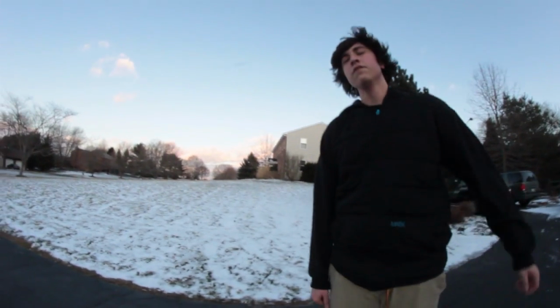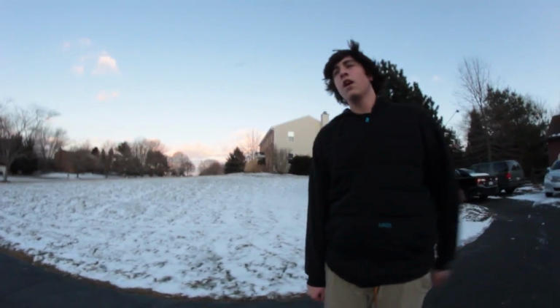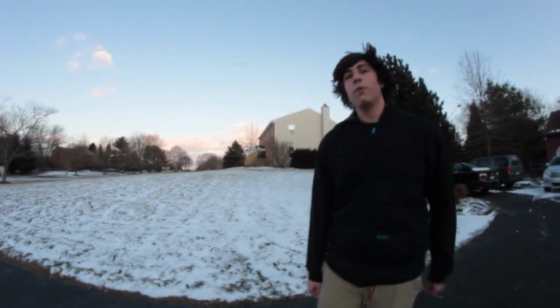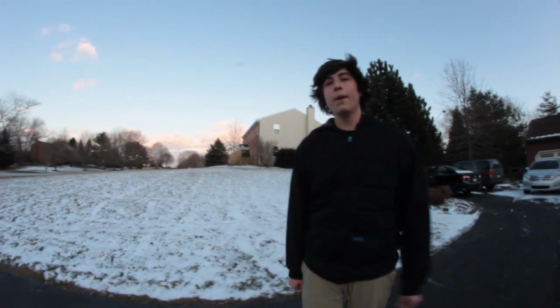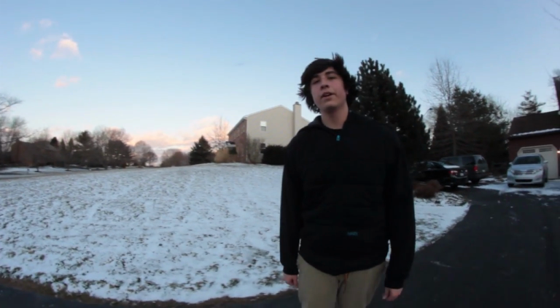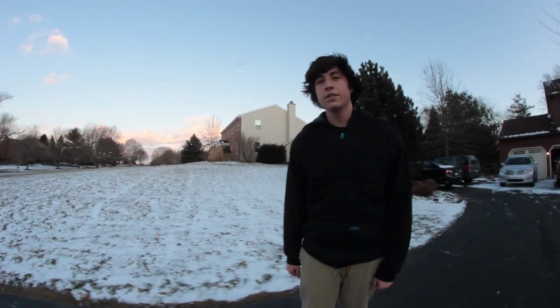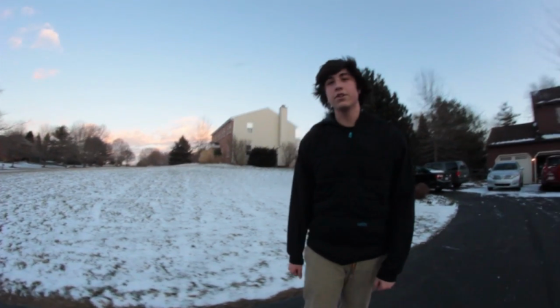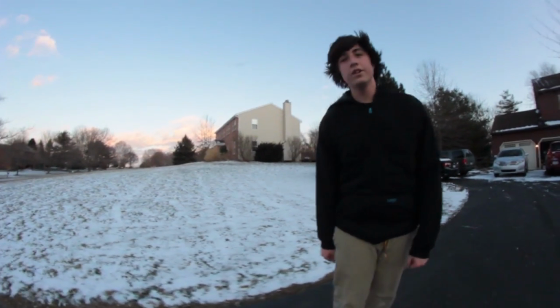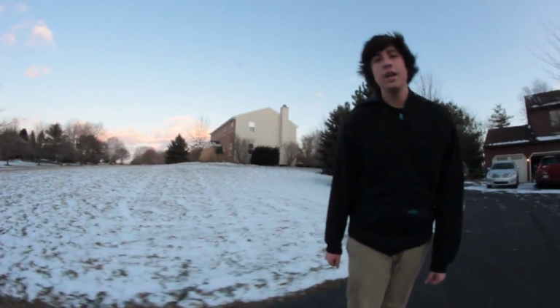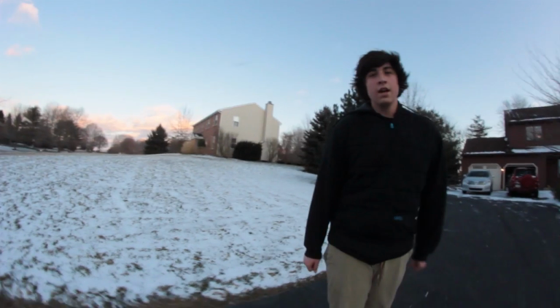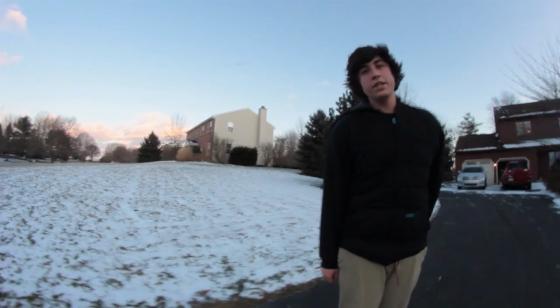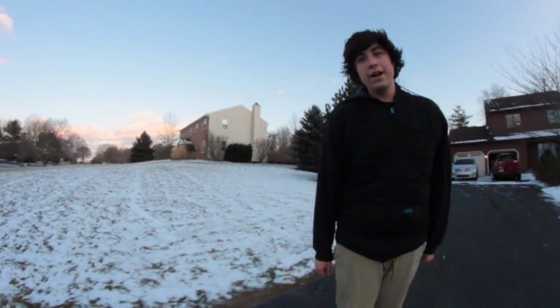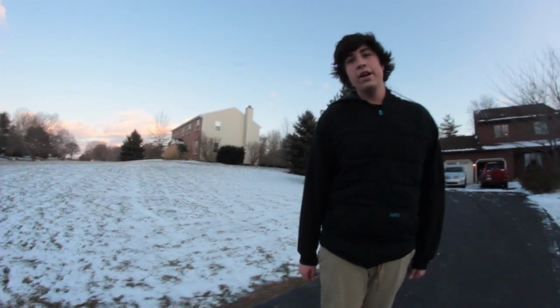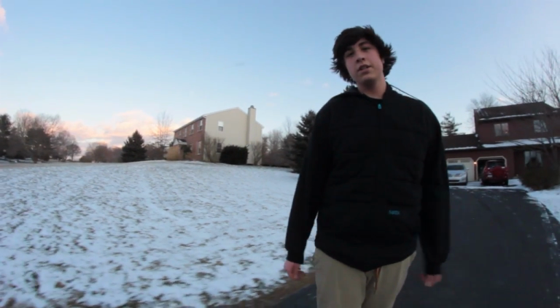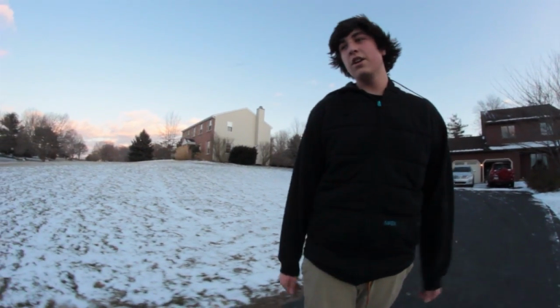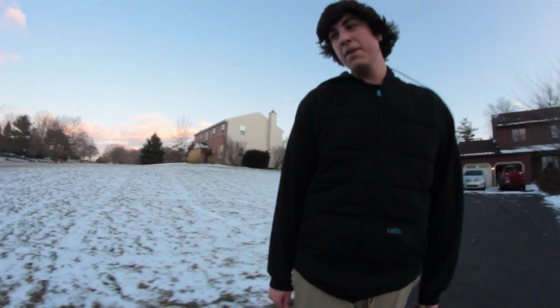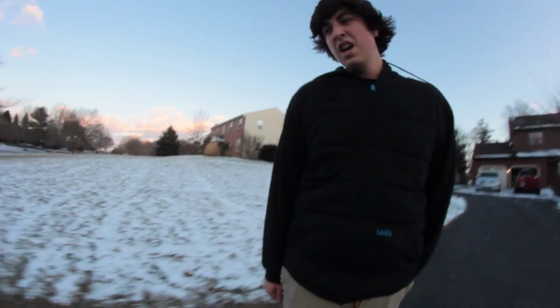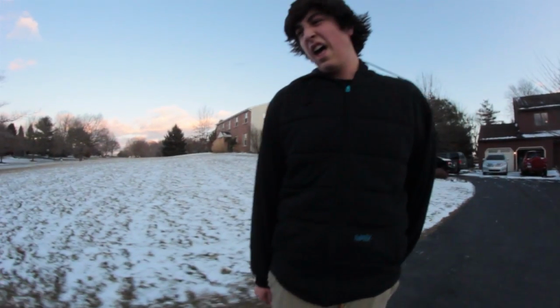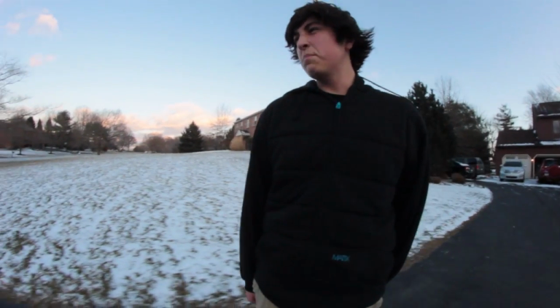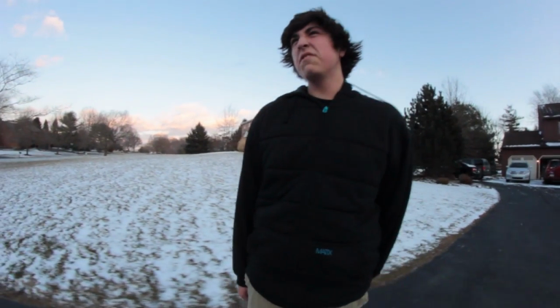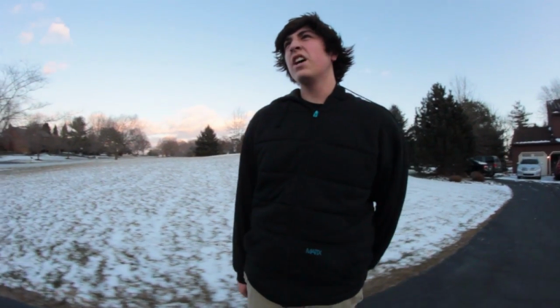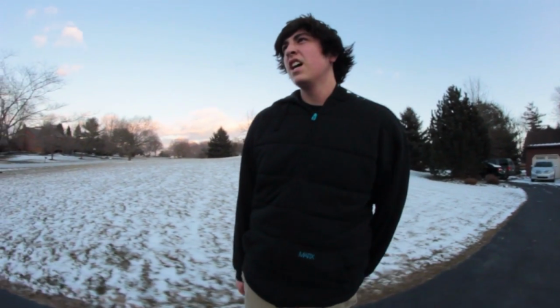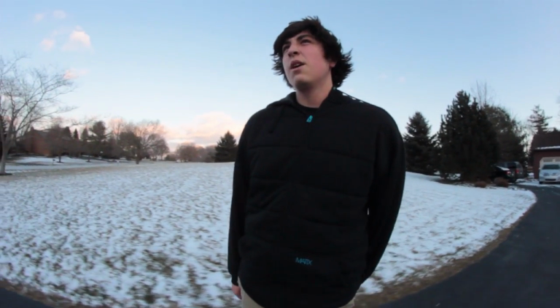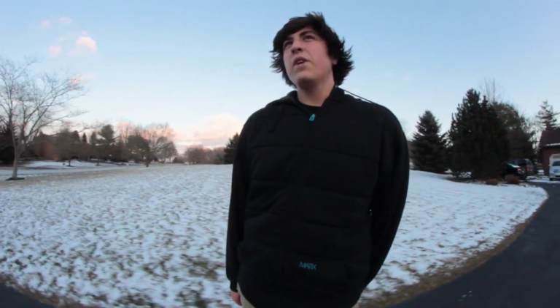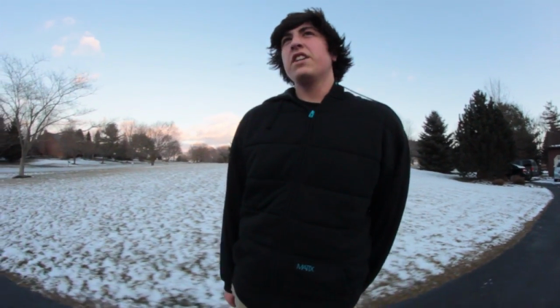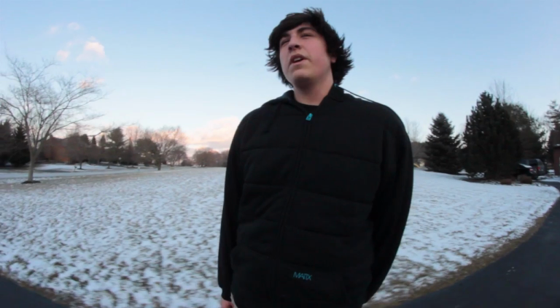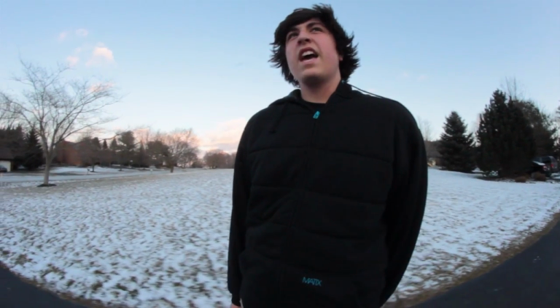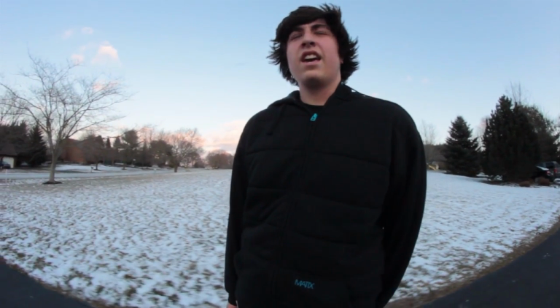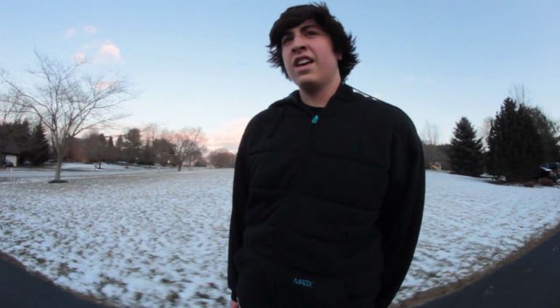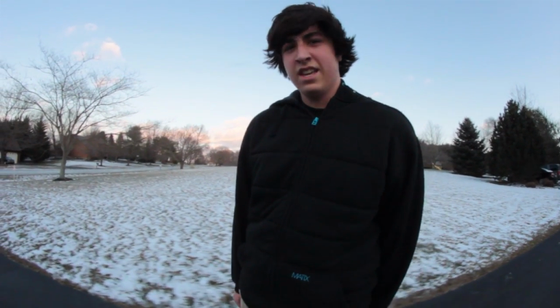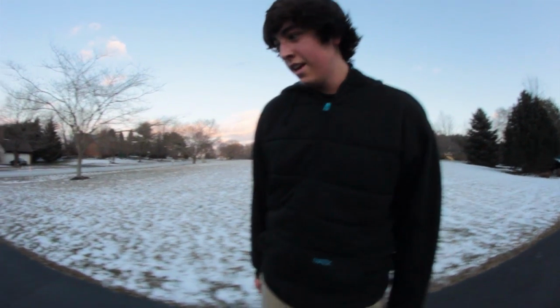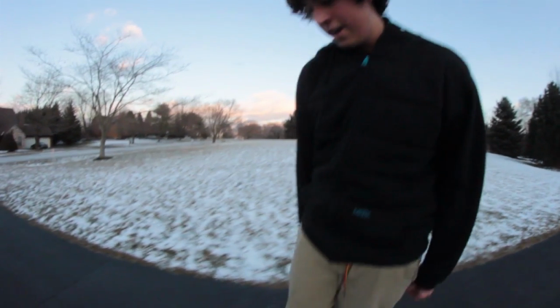What up, this is George Rose. I'm going to teach you how to do a switchflip on this beautiful winter day.